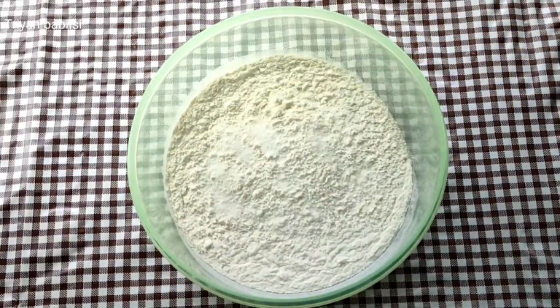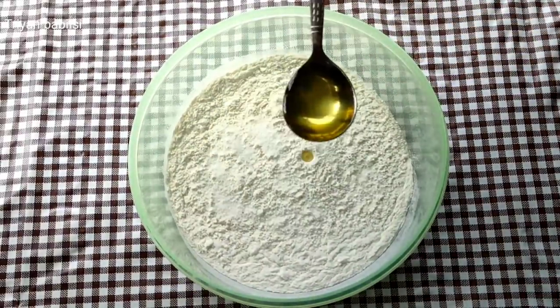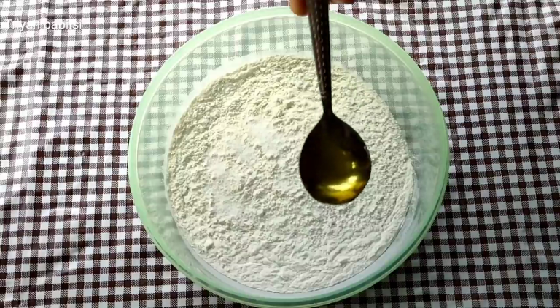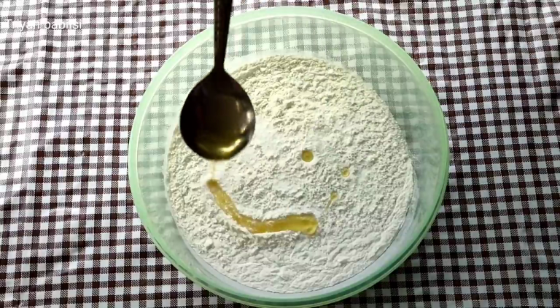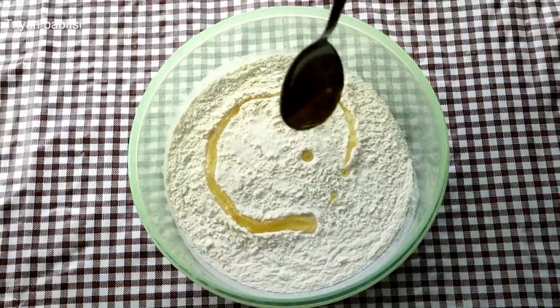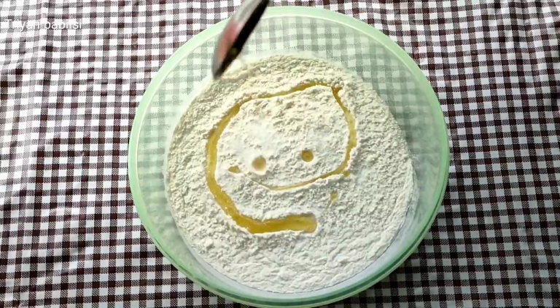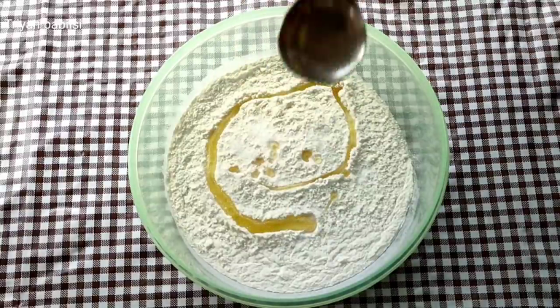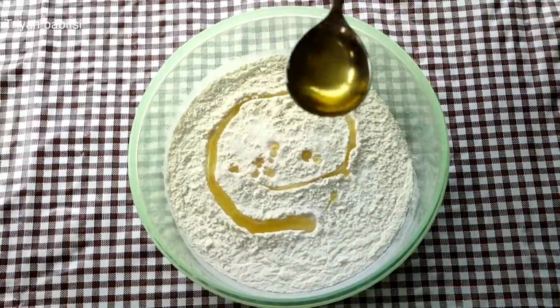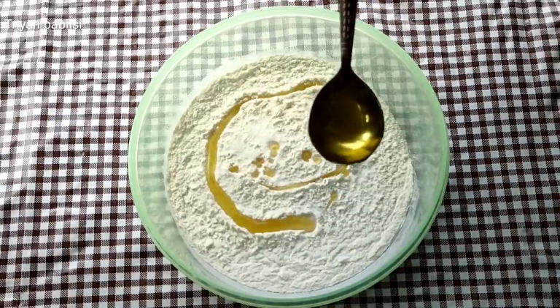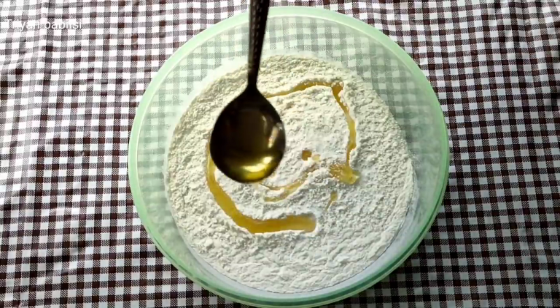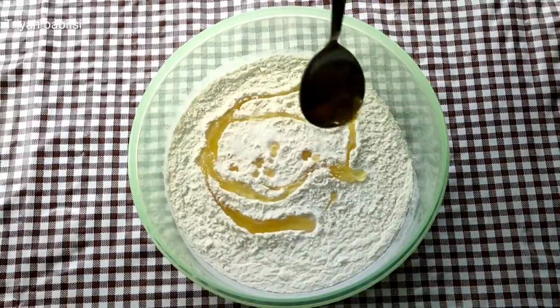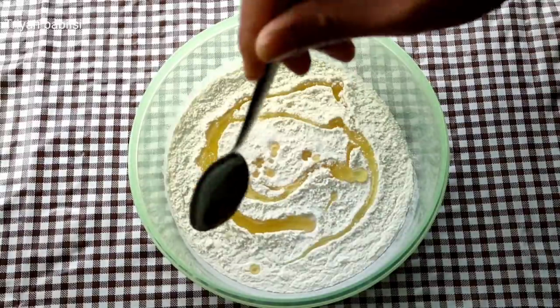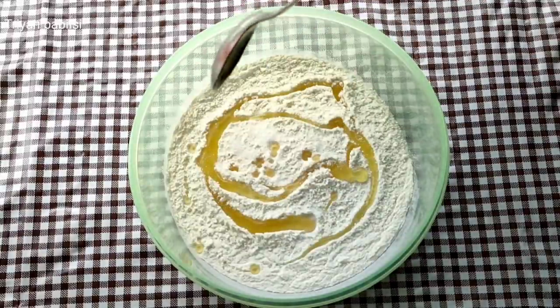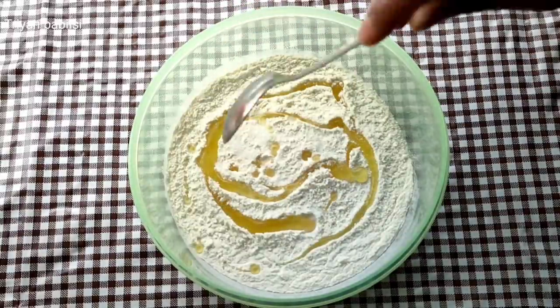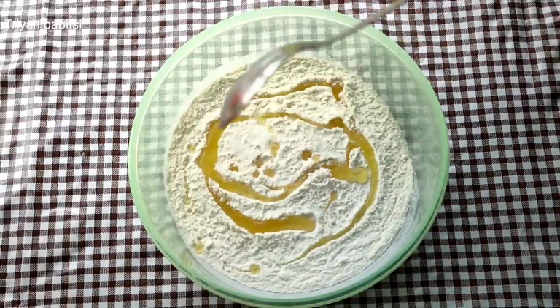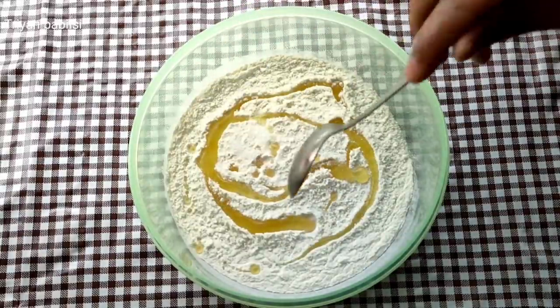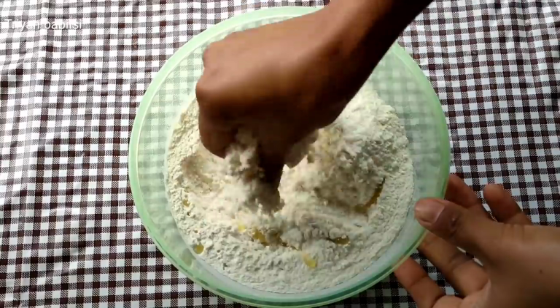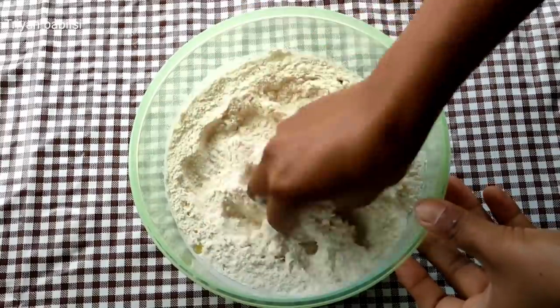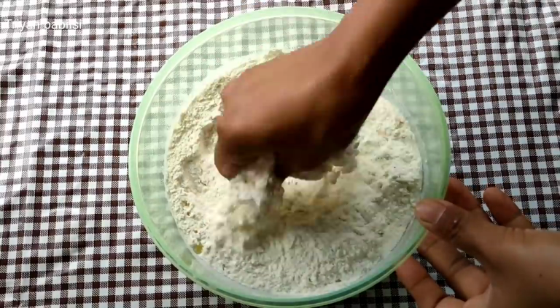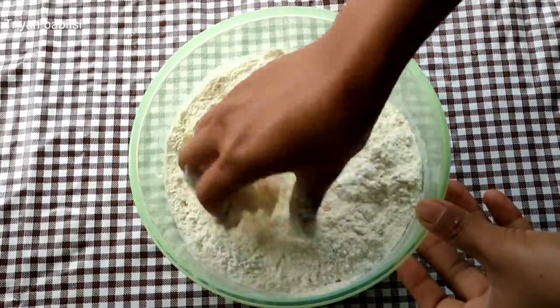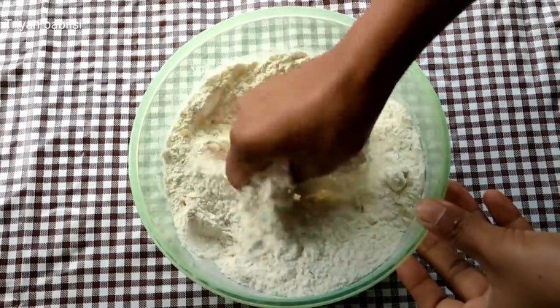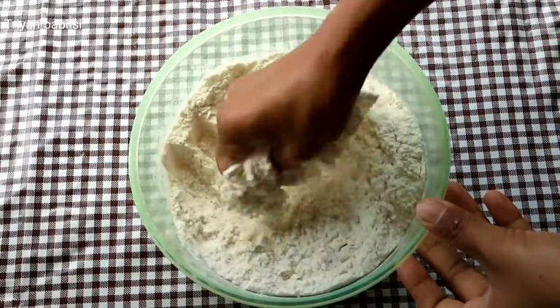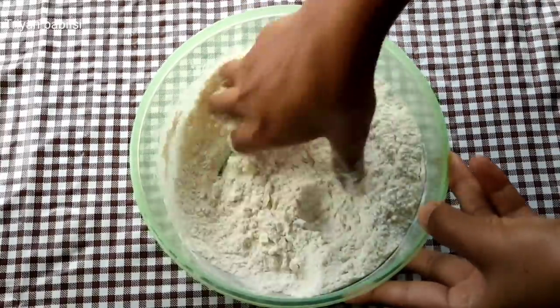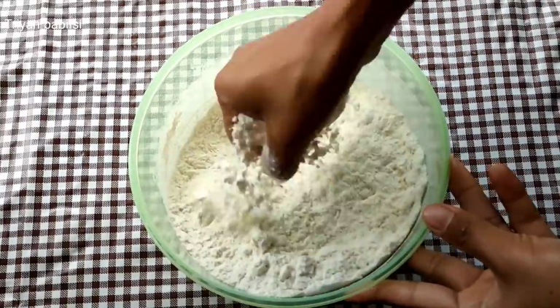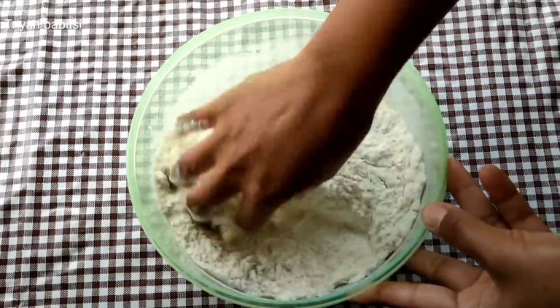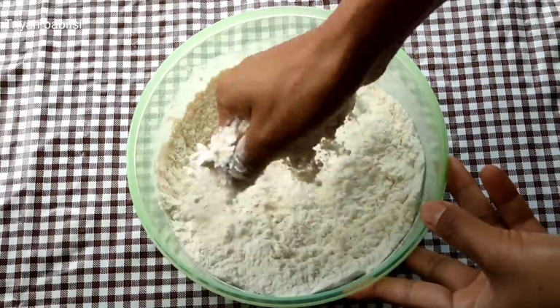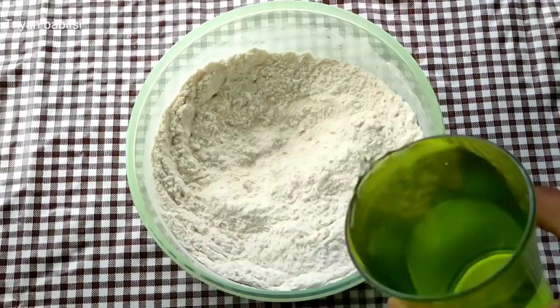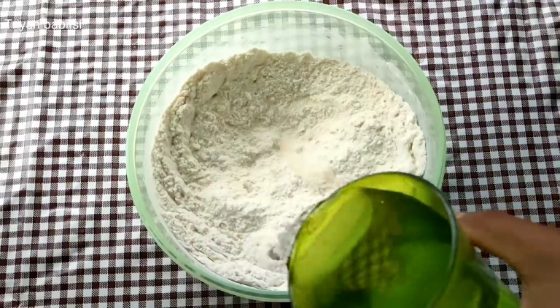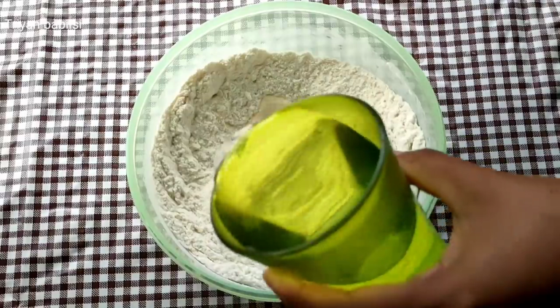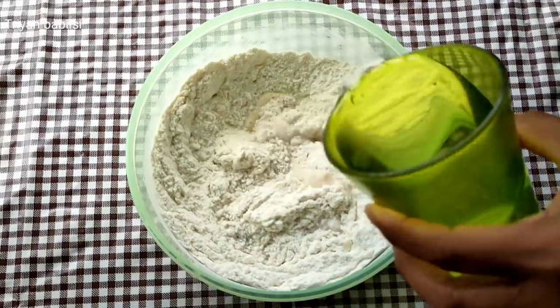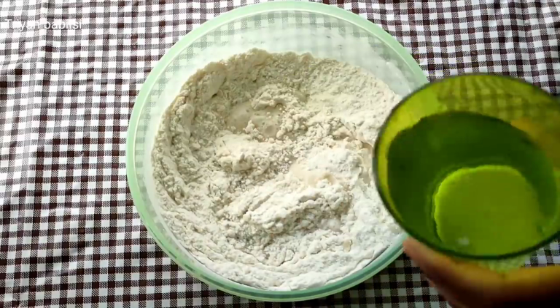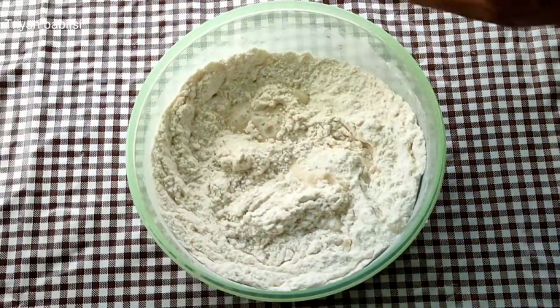Now let's use a spoon in half, and then put it in. We will stir it in heavy milk. Refined to cook for a few days. This is the first time to cook for a few days.